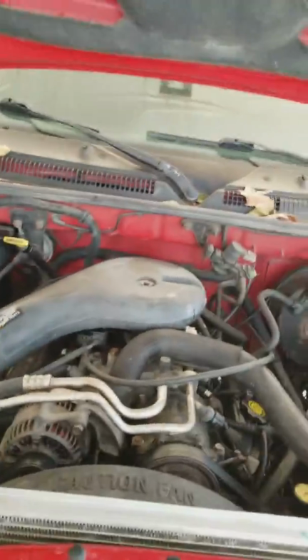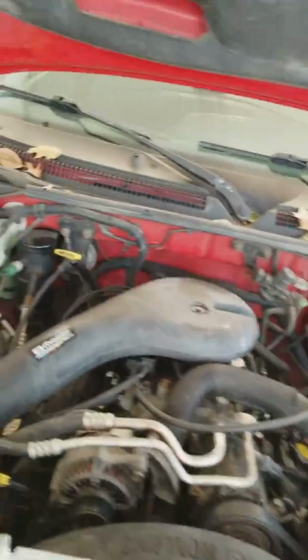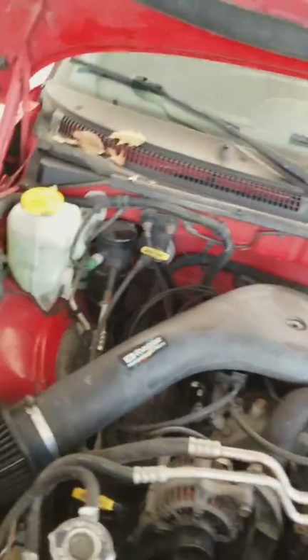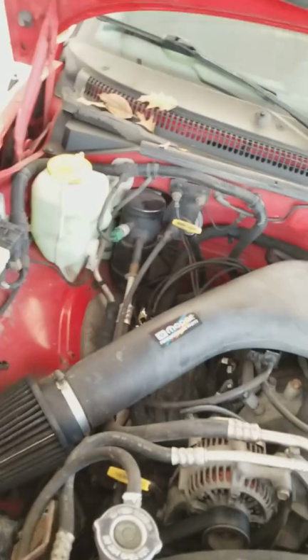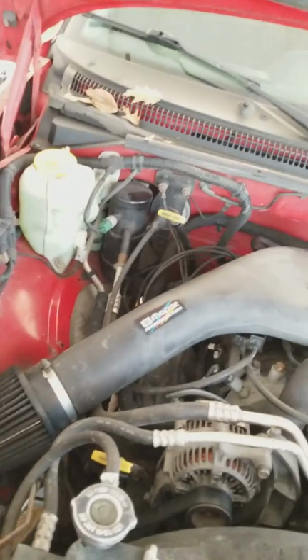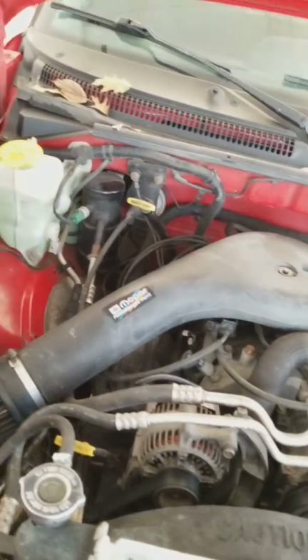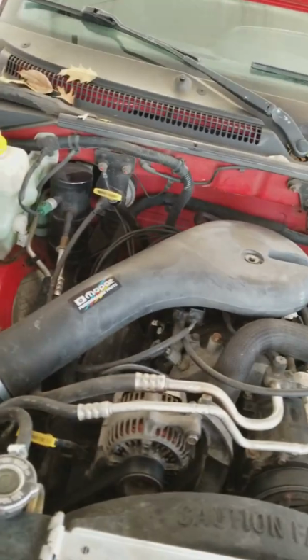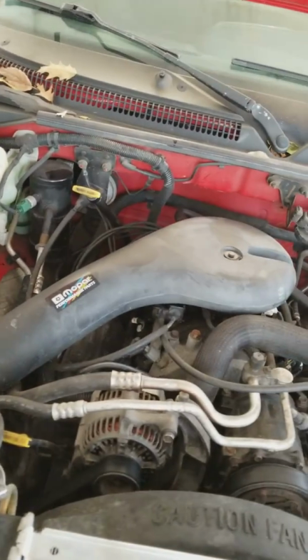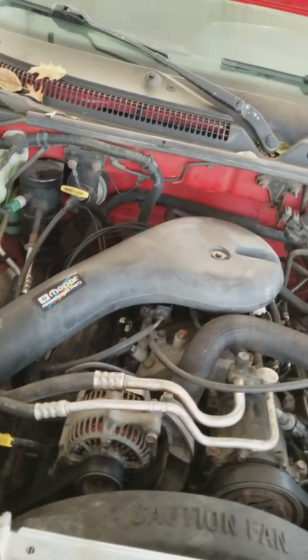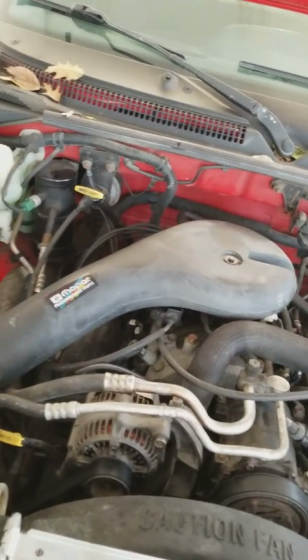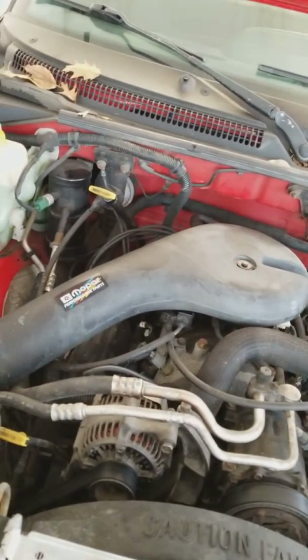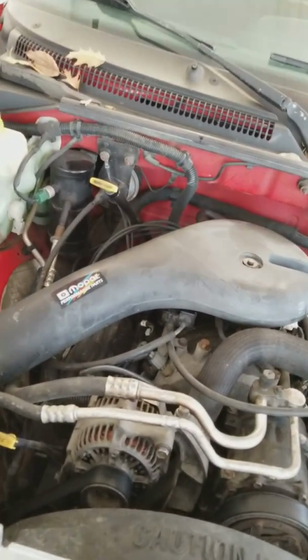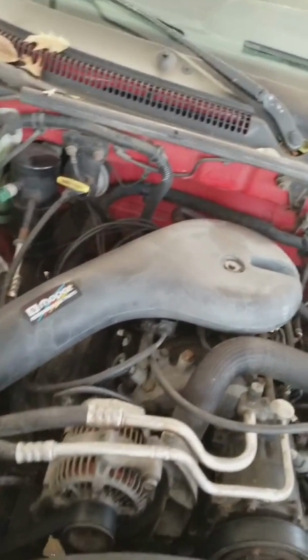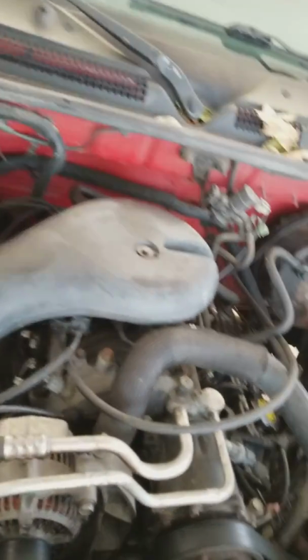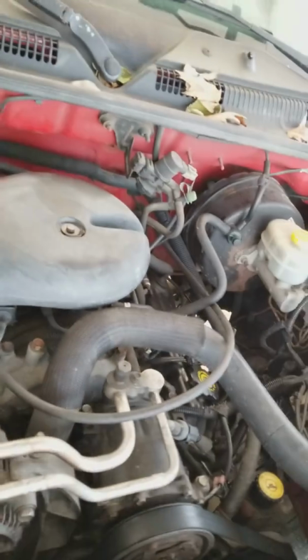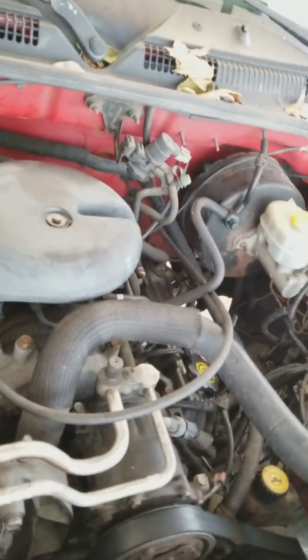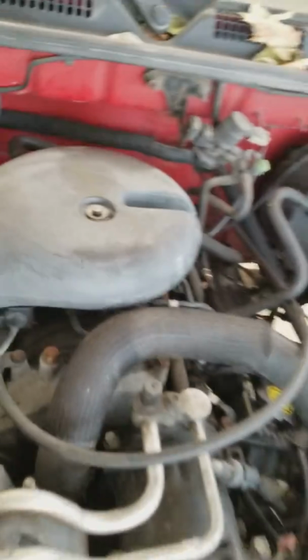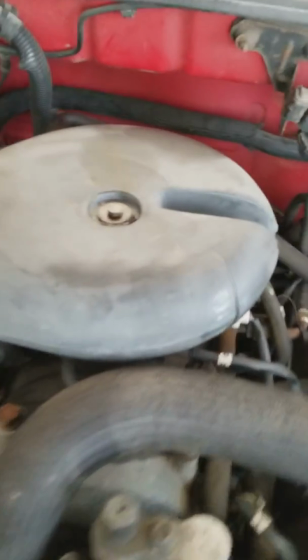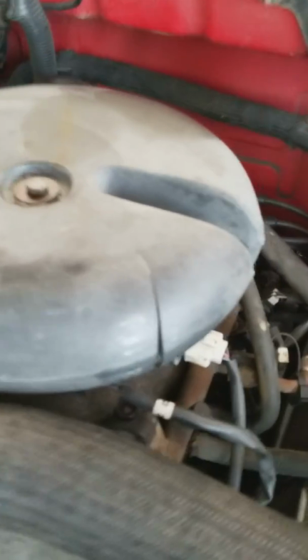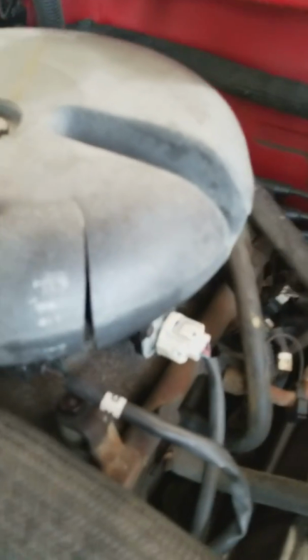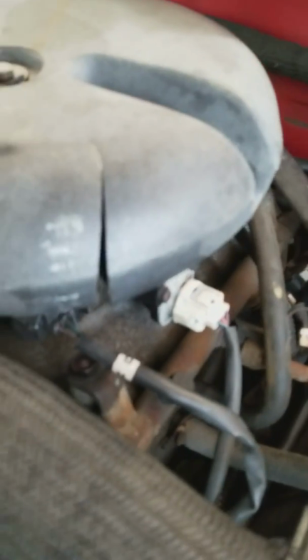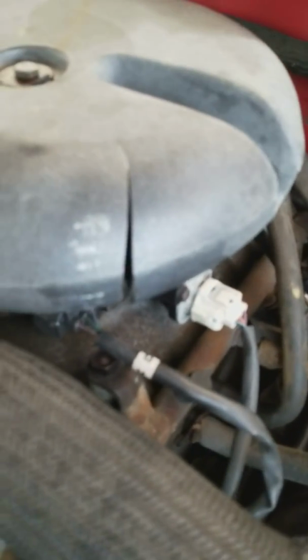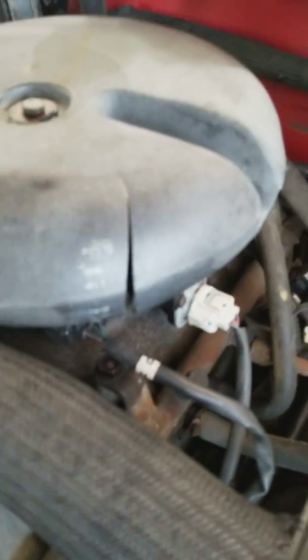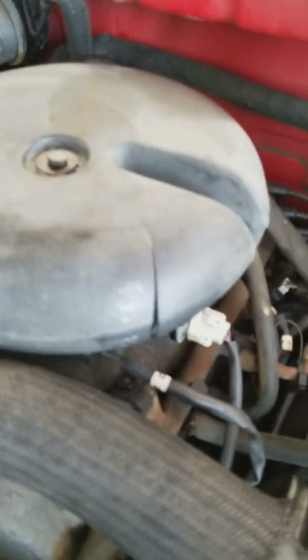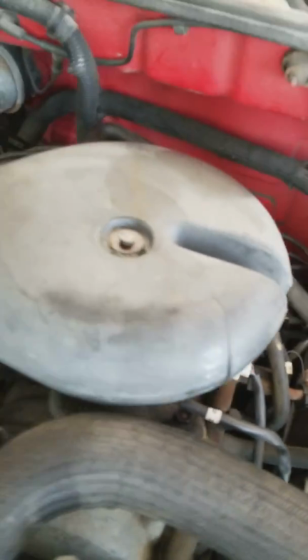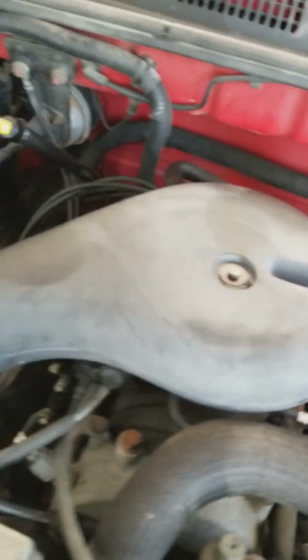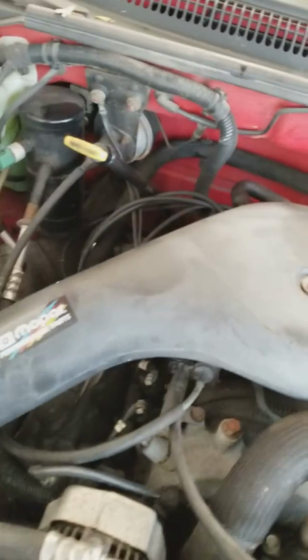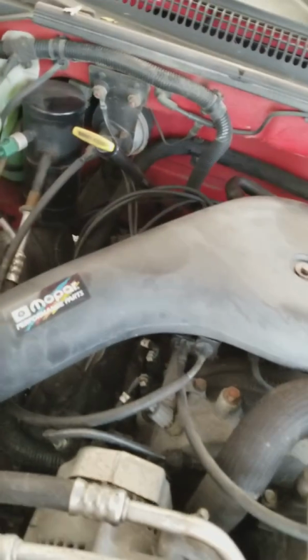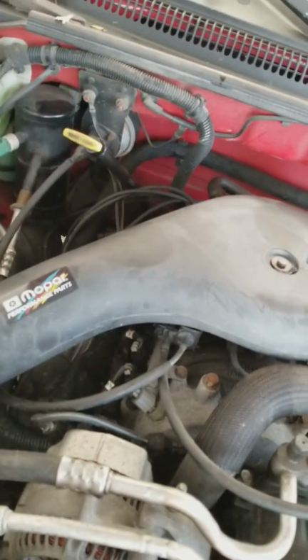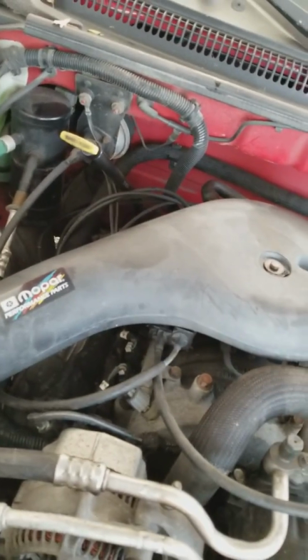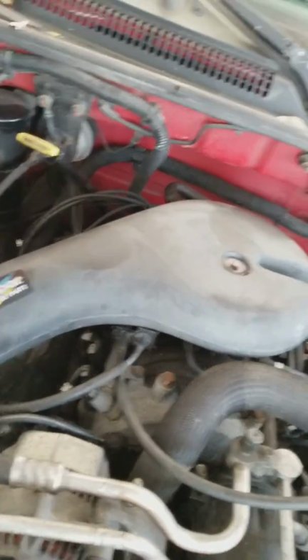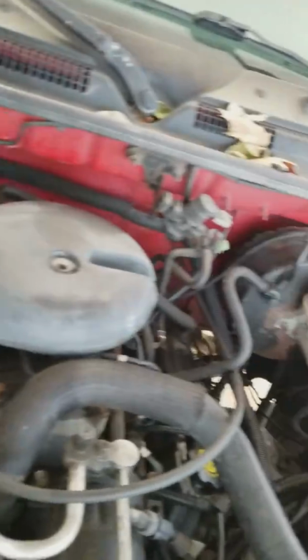And the grand old engine. As you can see, it's already got a Mopar intake — but it doesn't matter because it's cracked. Shot. Gotta fix that.